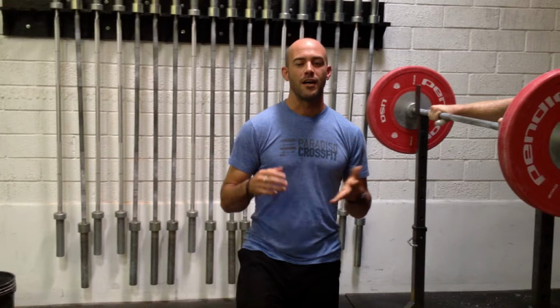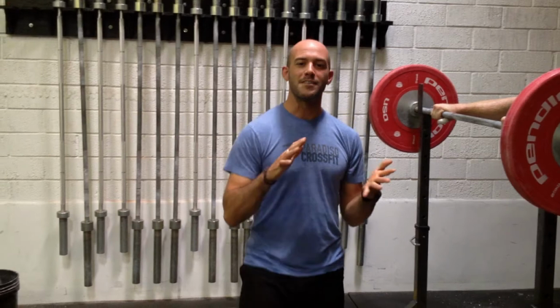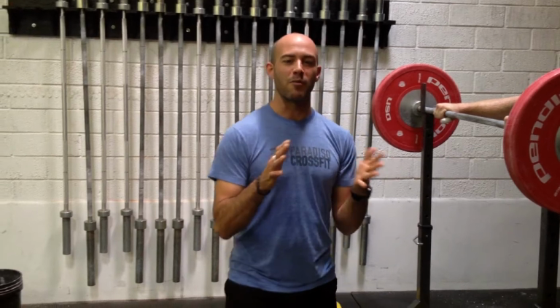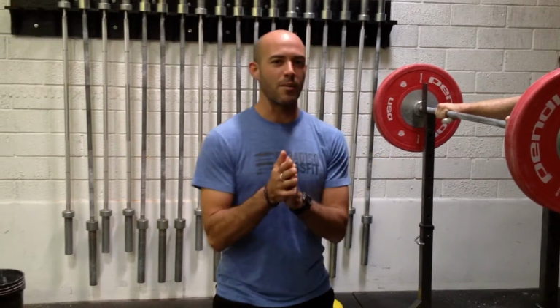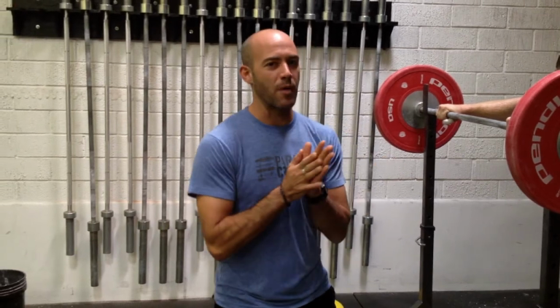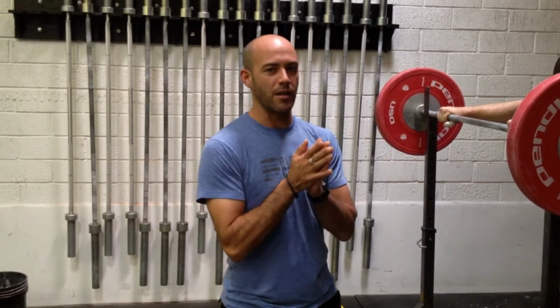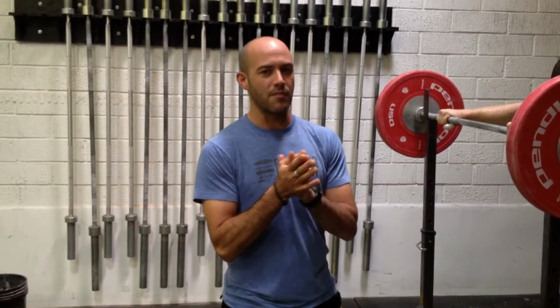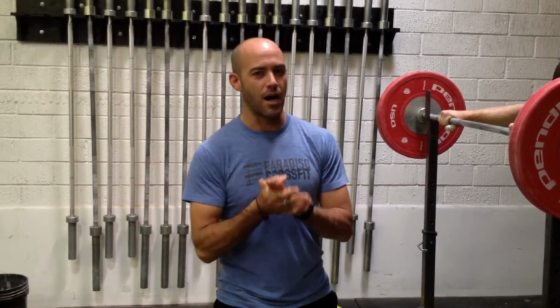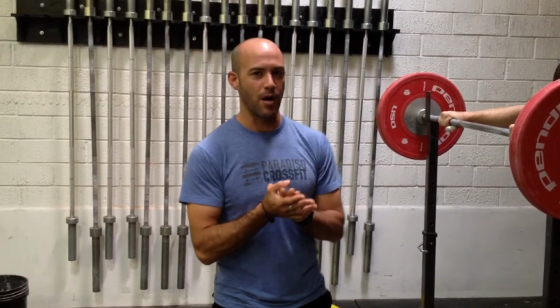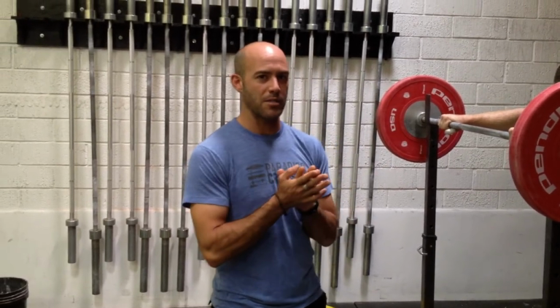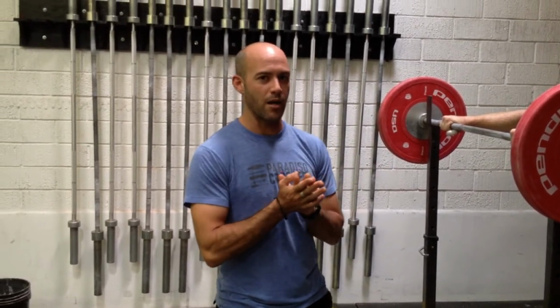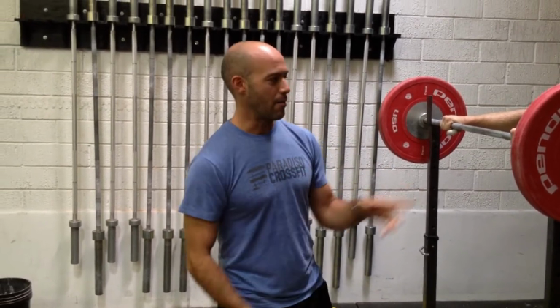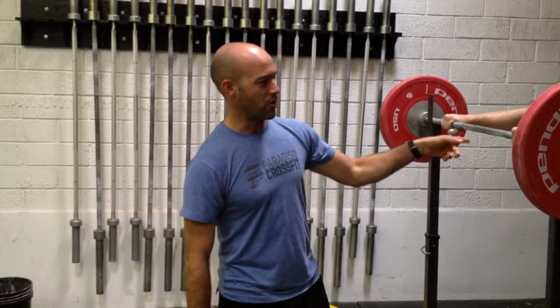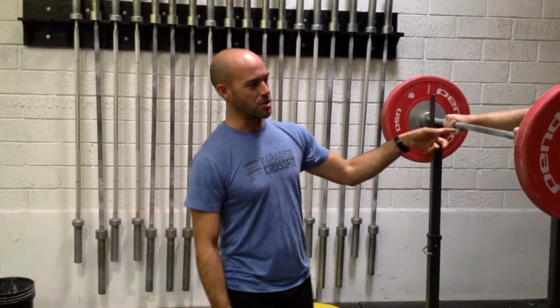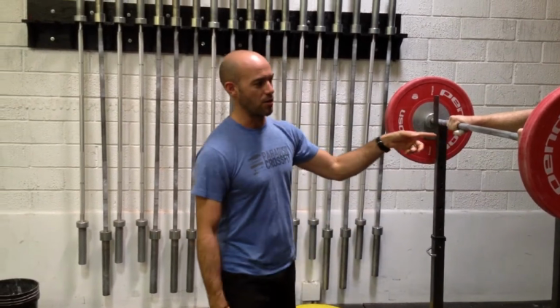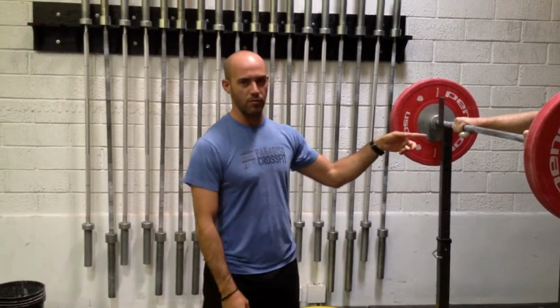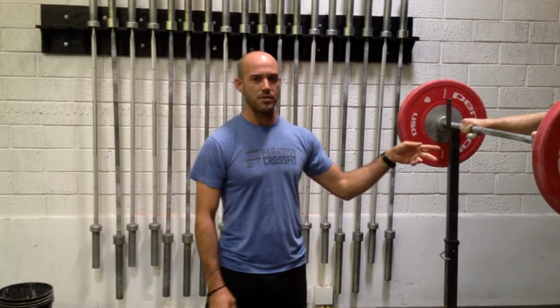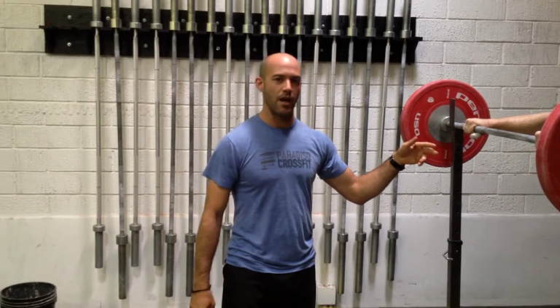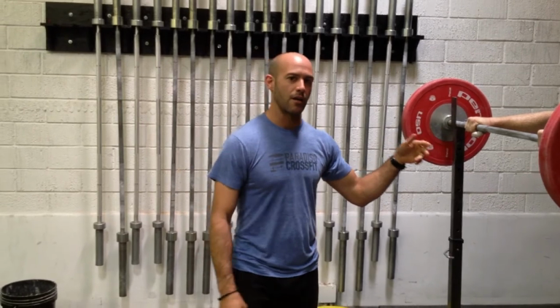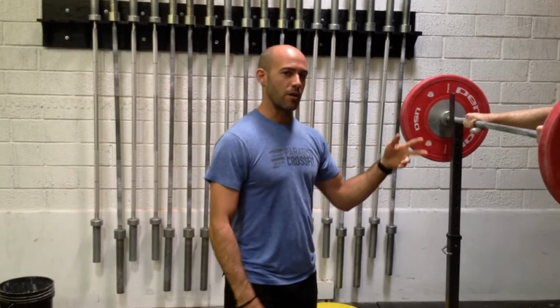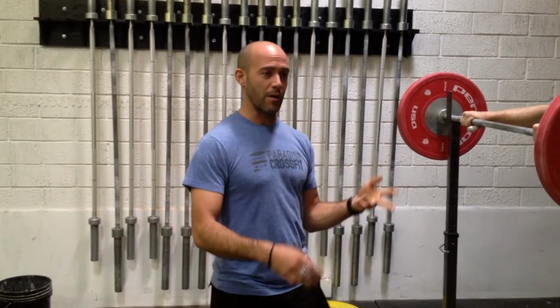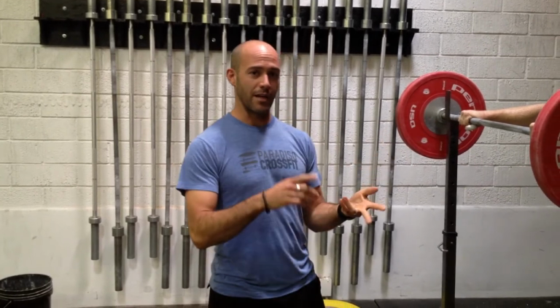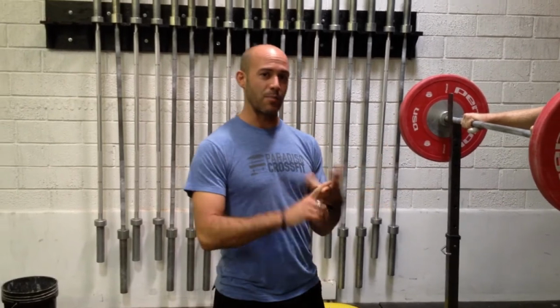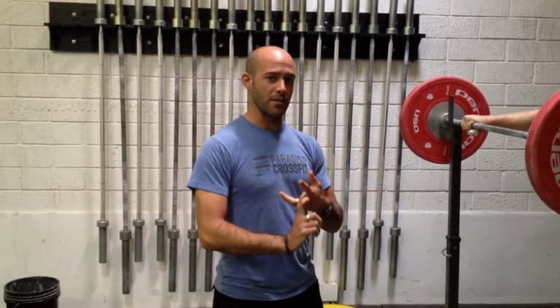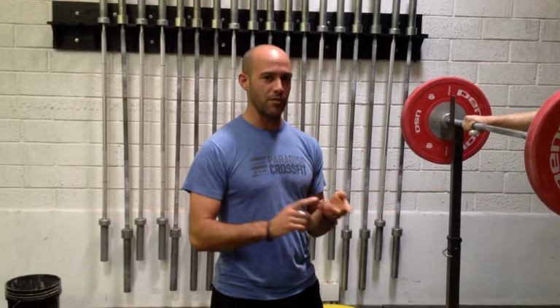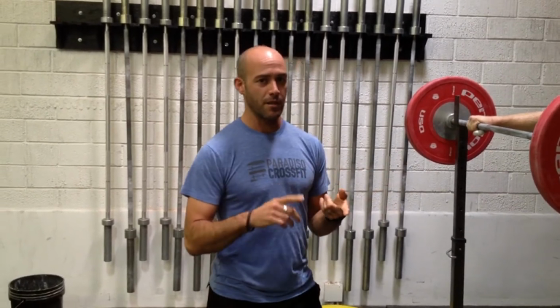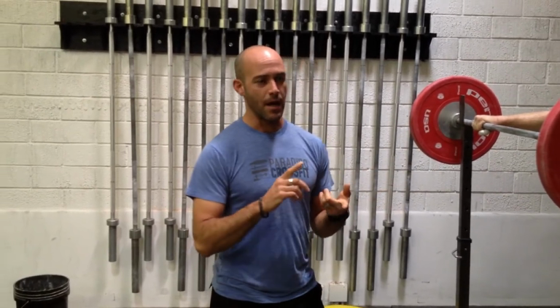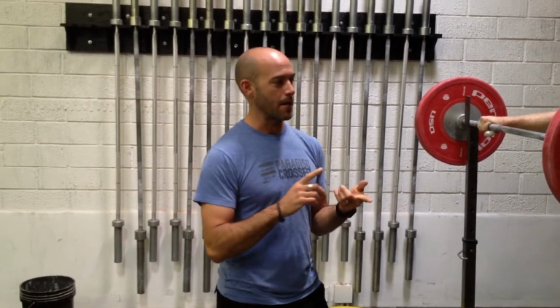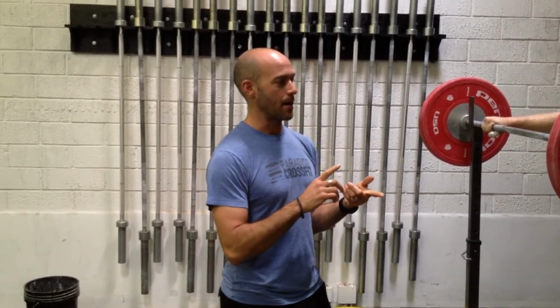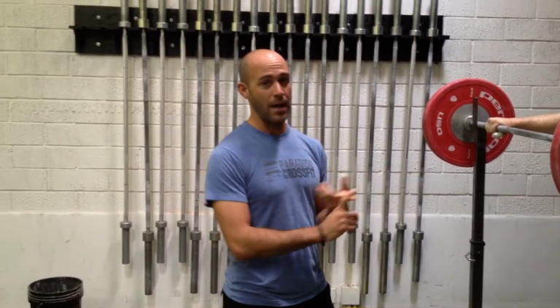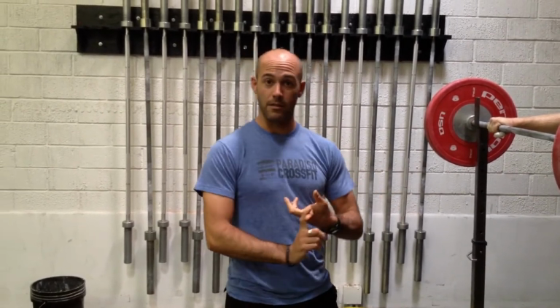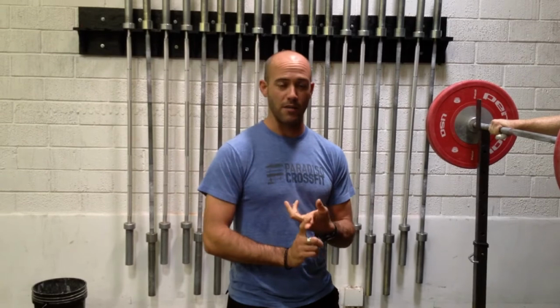Hey guys, we want to talk about spotting and safety in the high bar back squat. I'm going to have McCoy show a couple reps and we're going to talk about spotting this safely and failing safely.